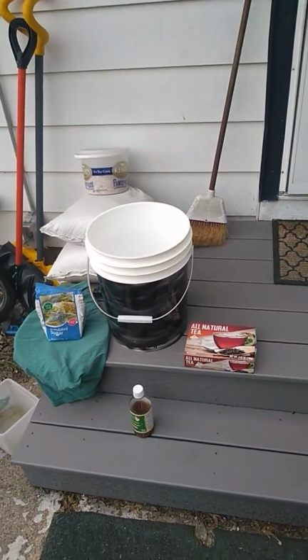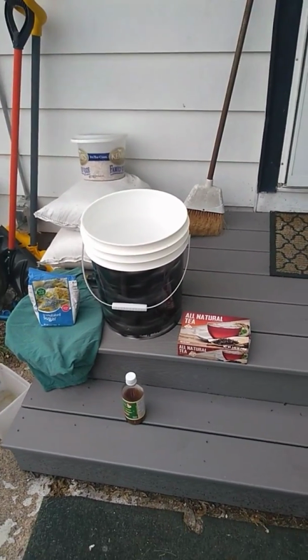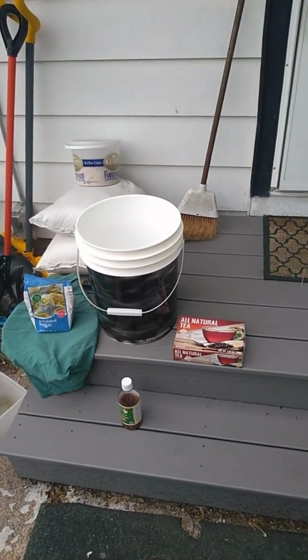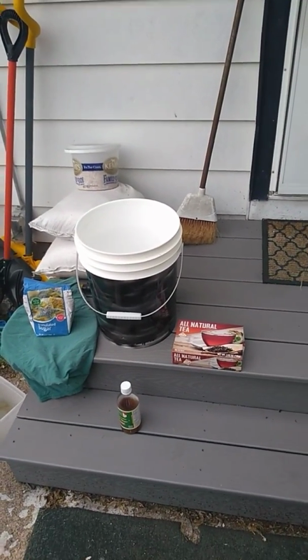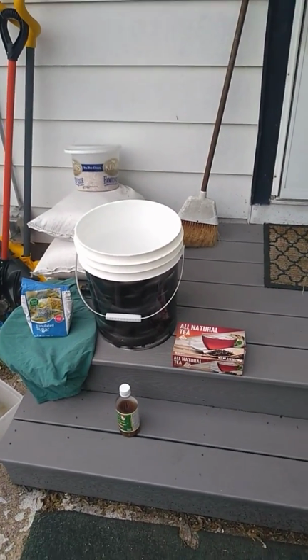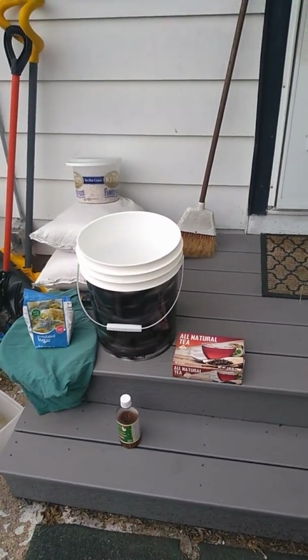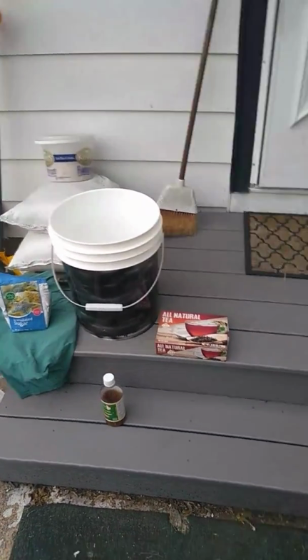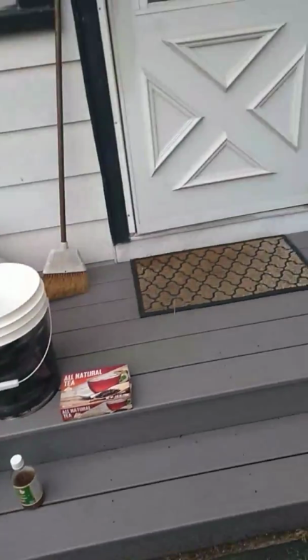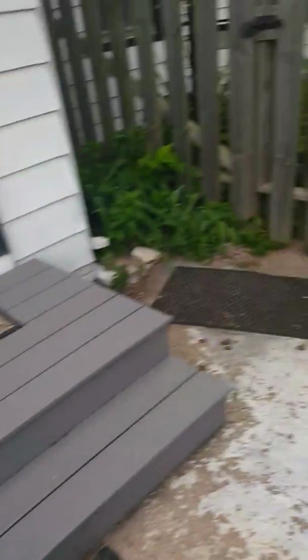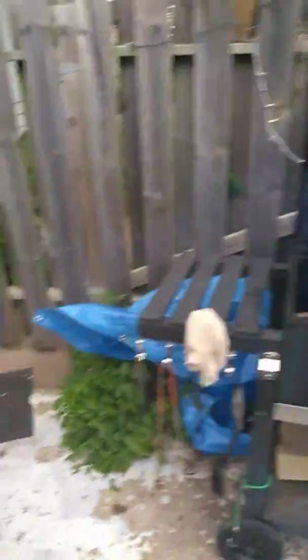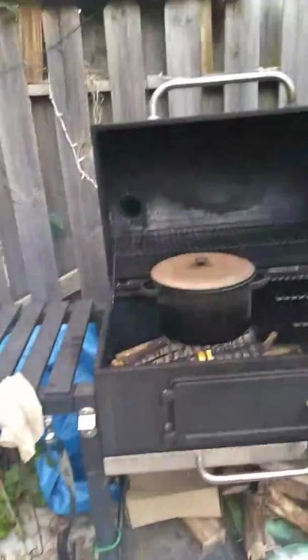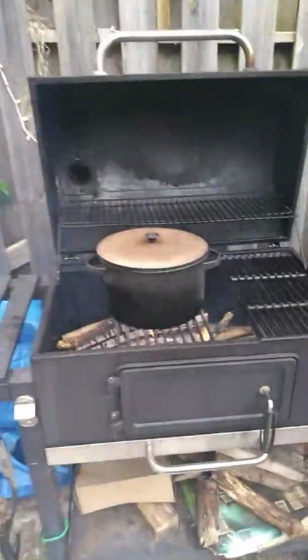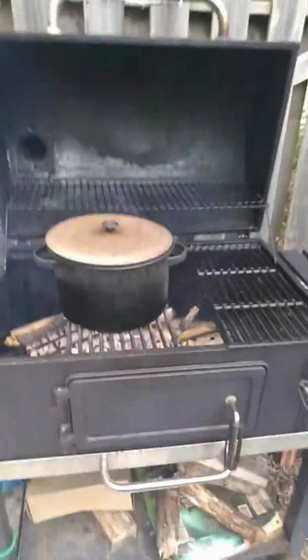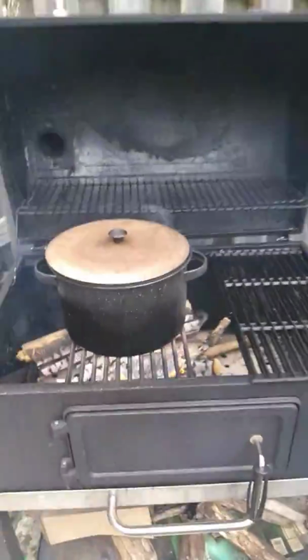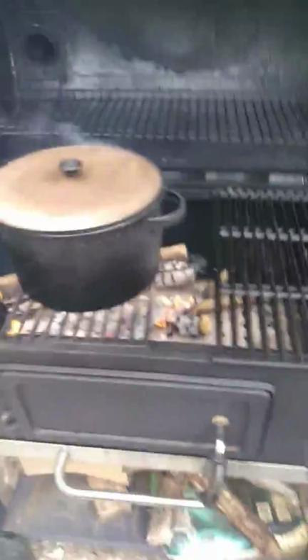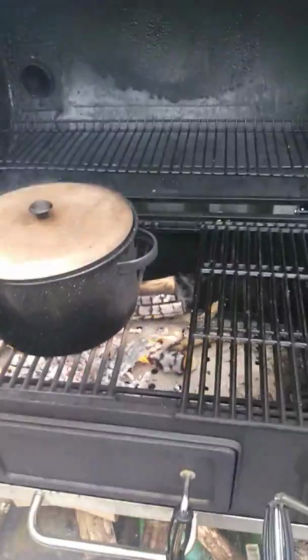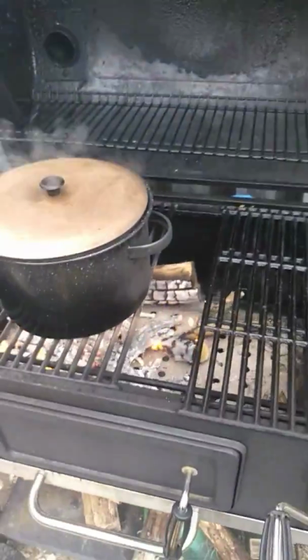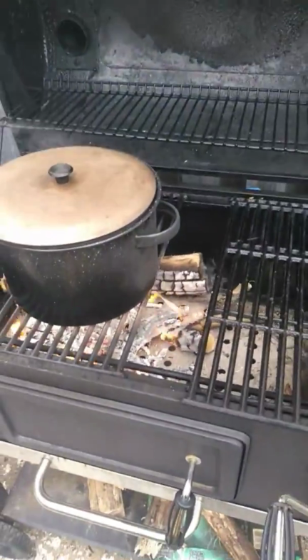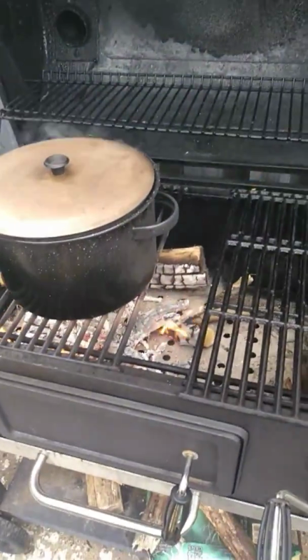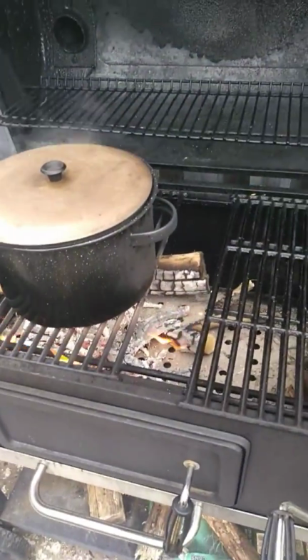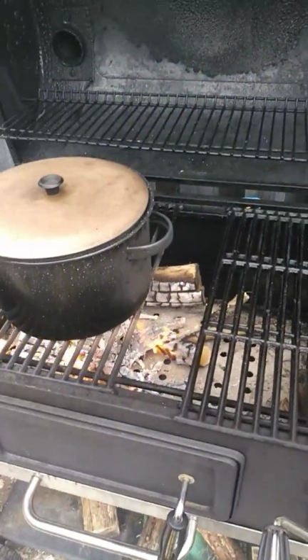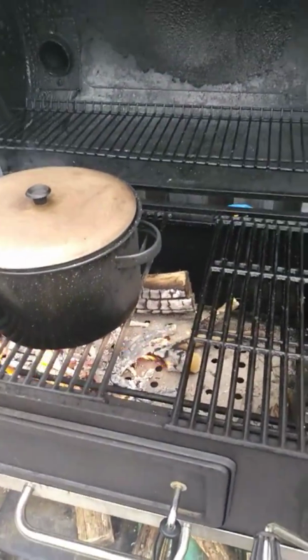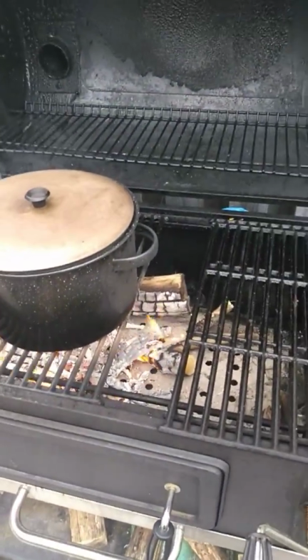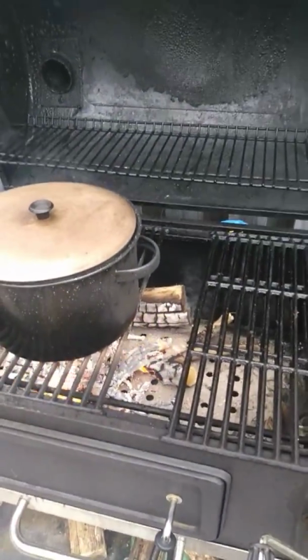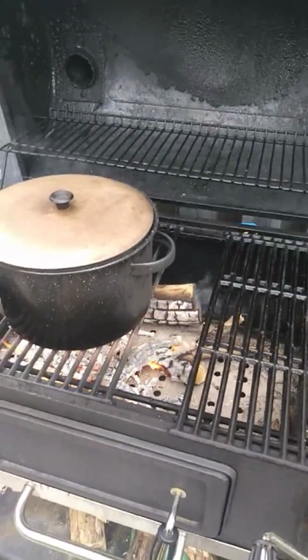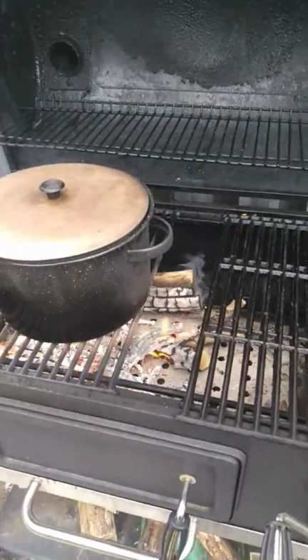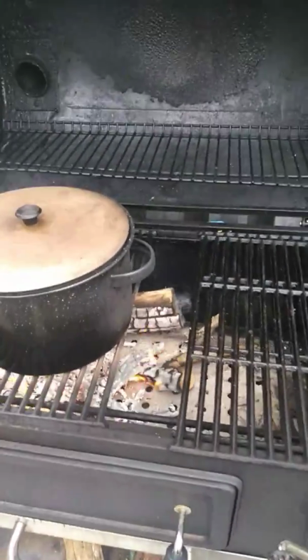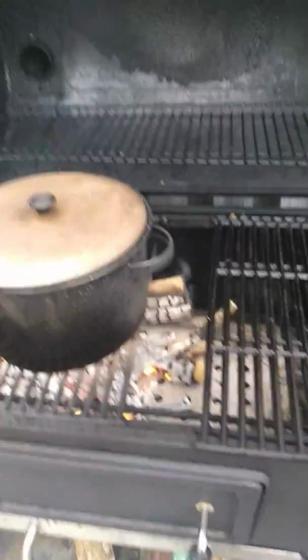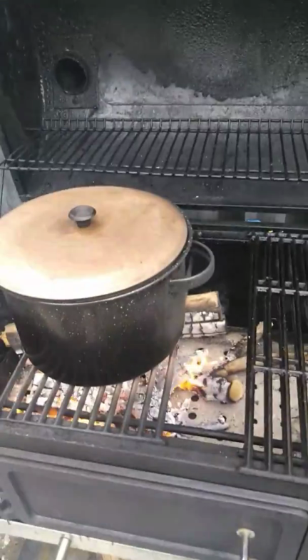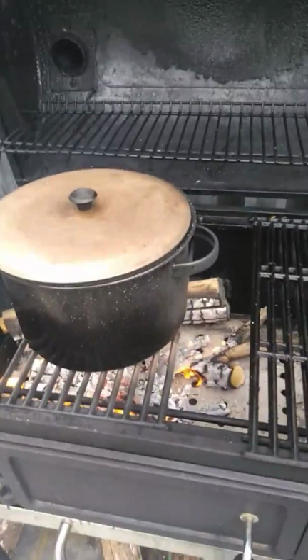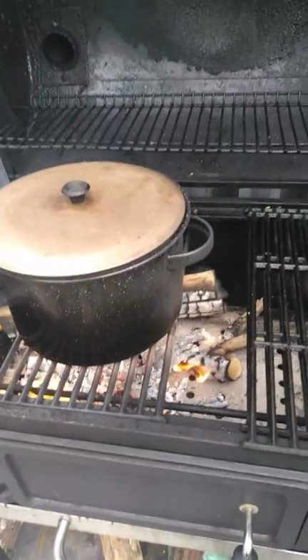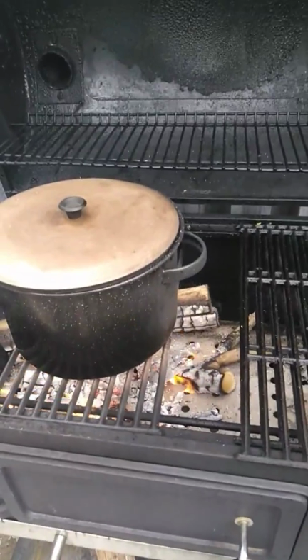There's the fire. Be well everybody, take care — hammer on.